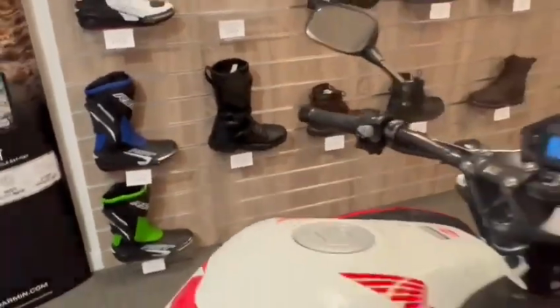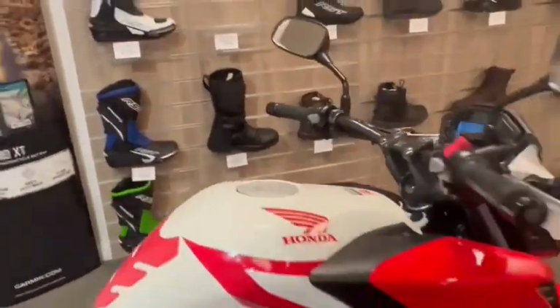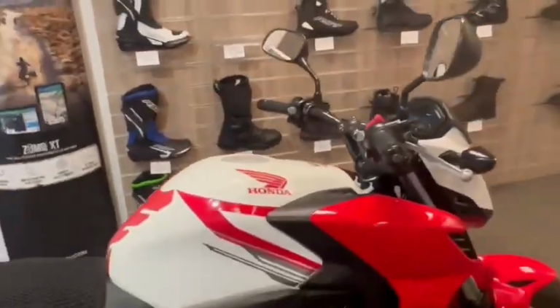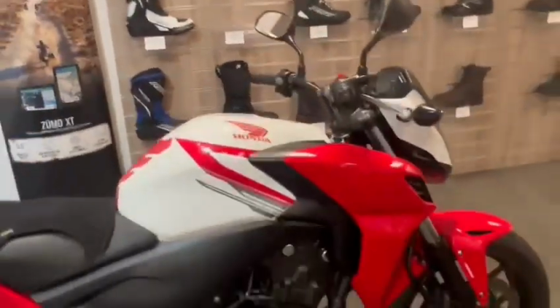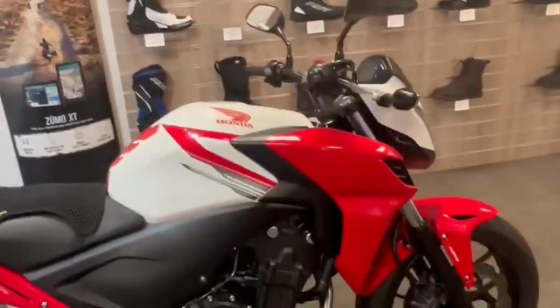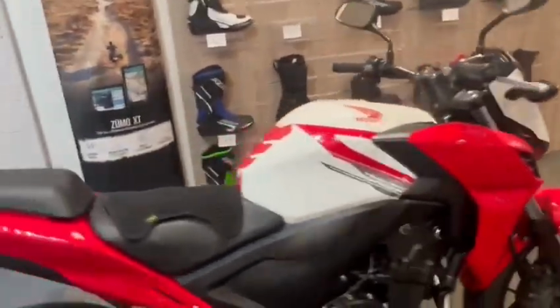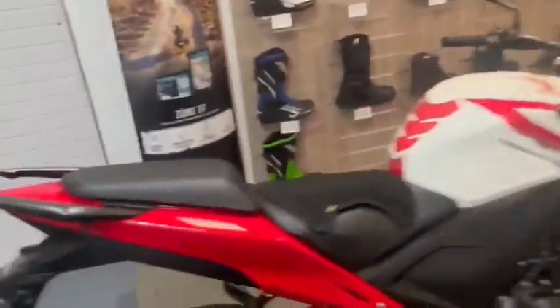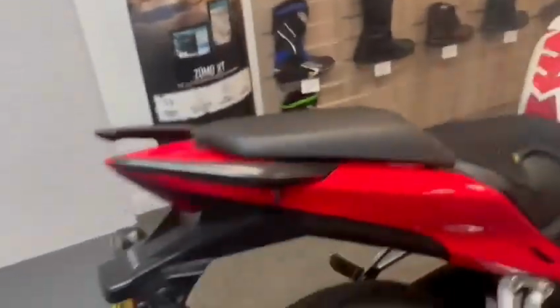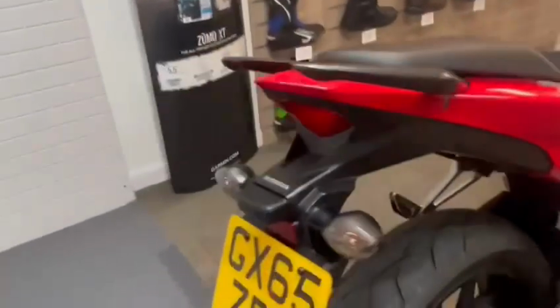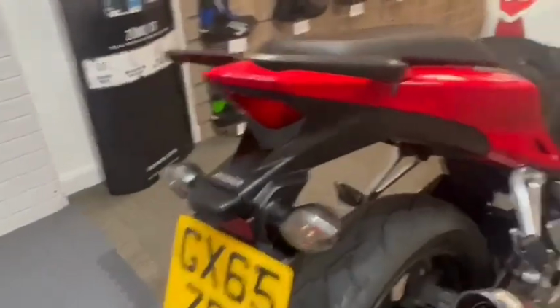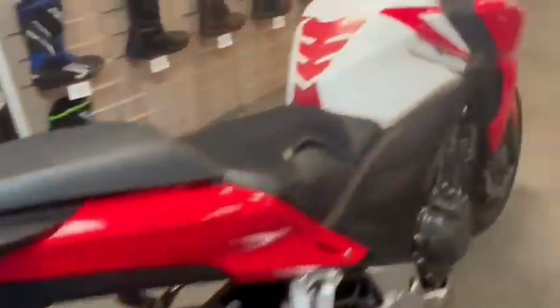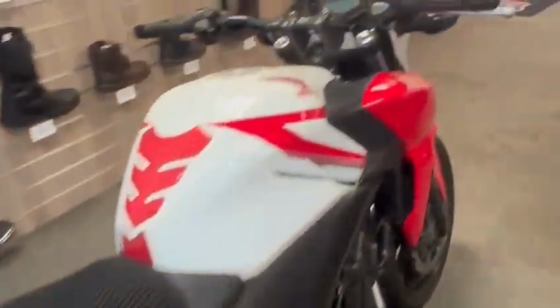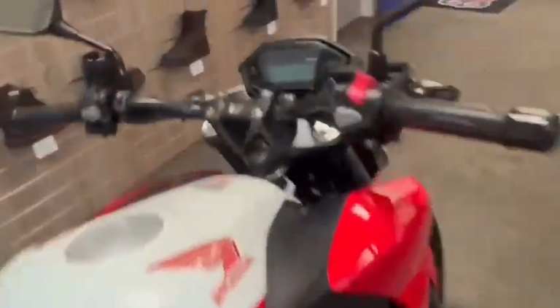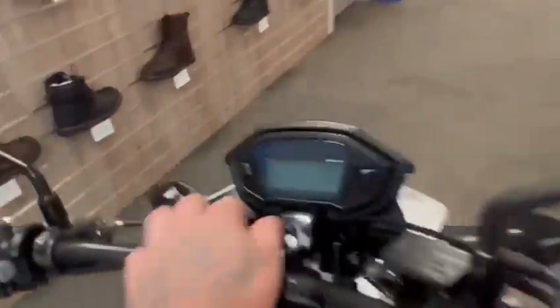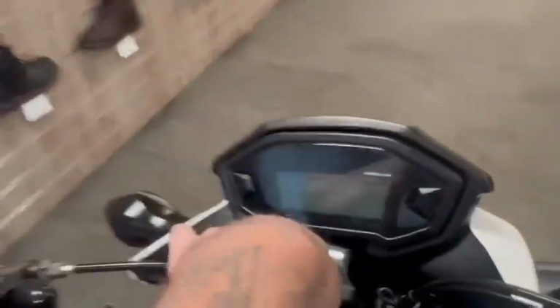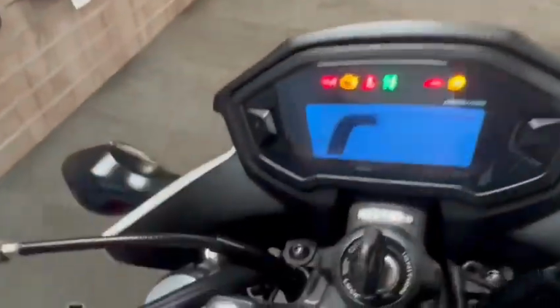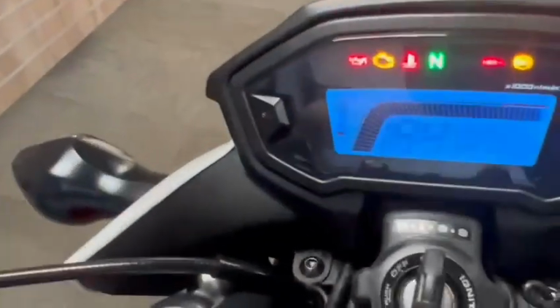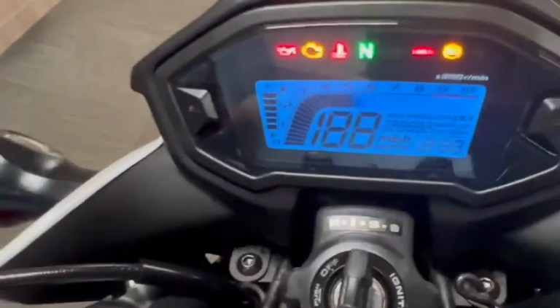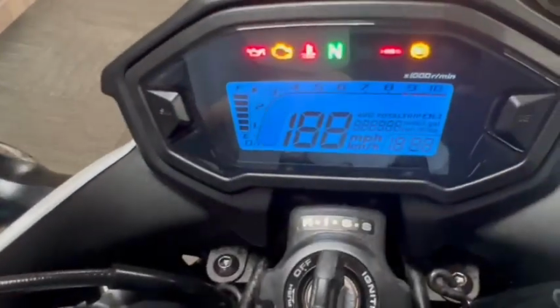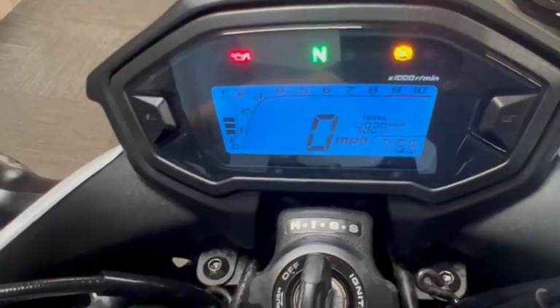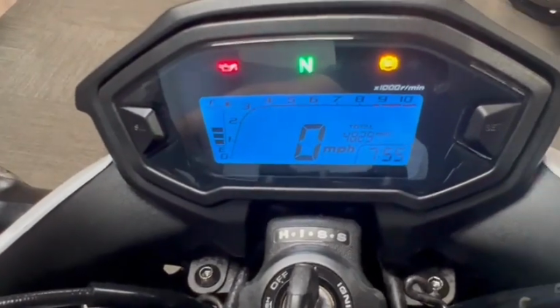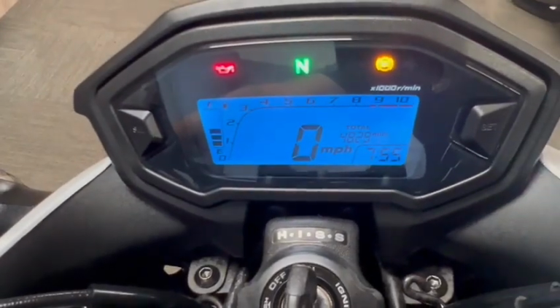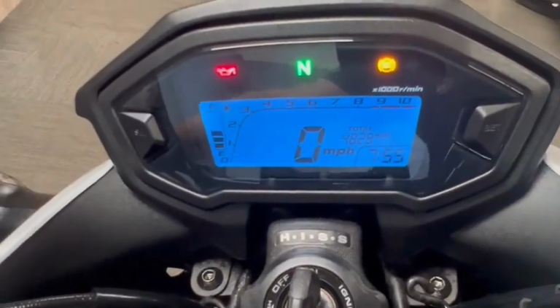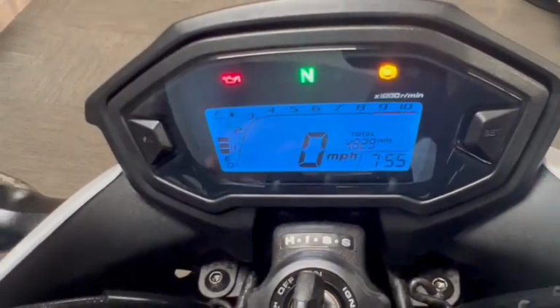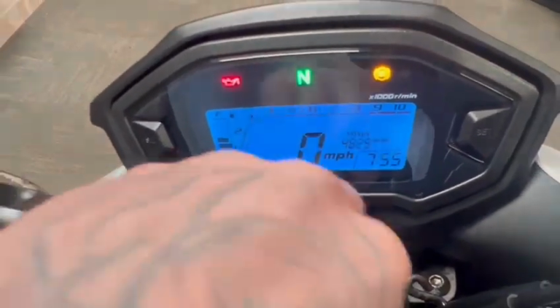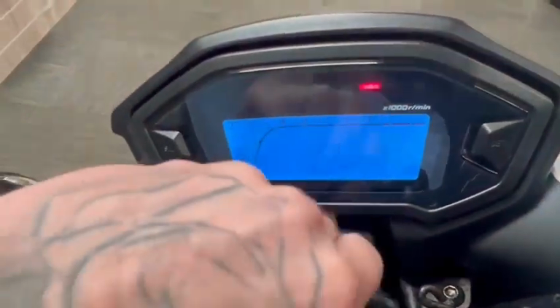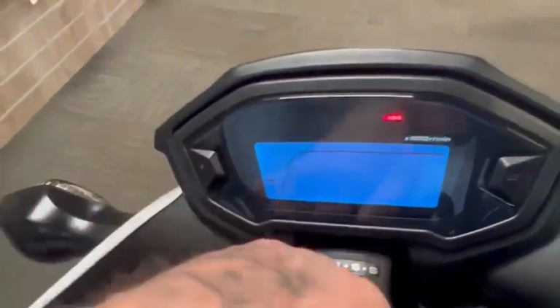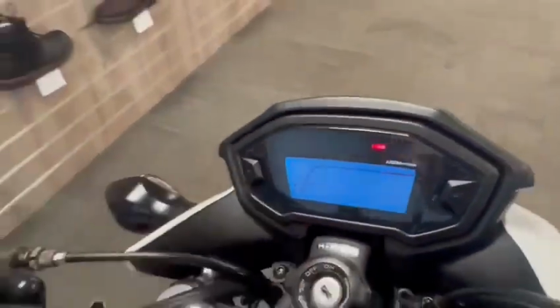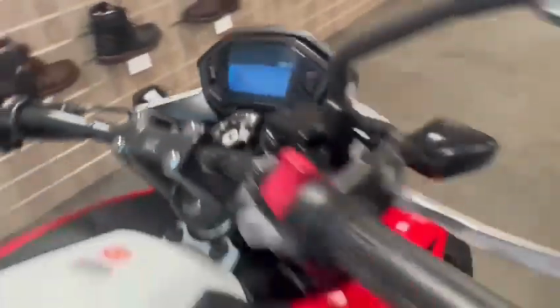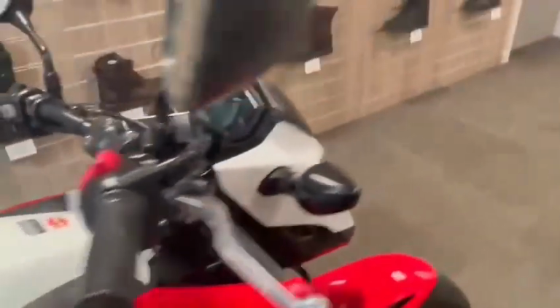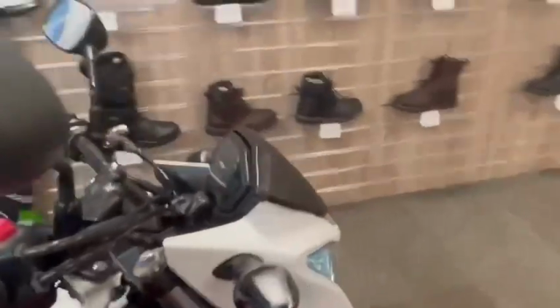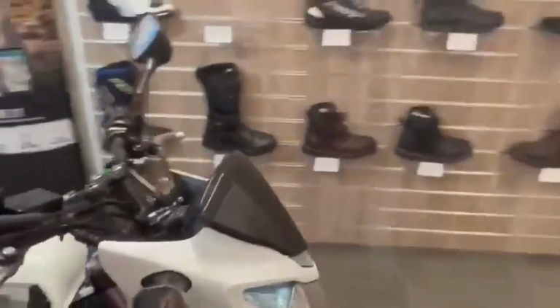Hello, we've got this Honda 500 here, it's a 65 plate, really low mileage on it of 4,829 miles. Just a walk-on video just to show you the bike.